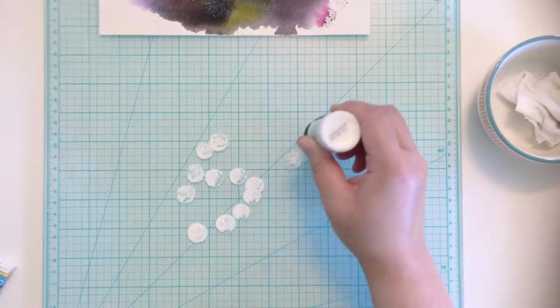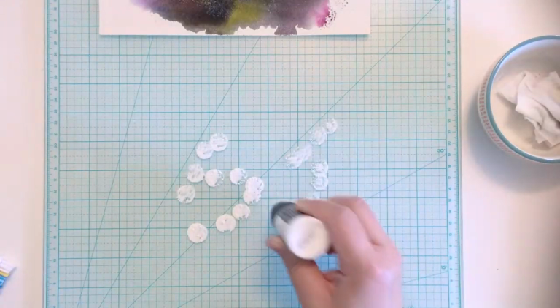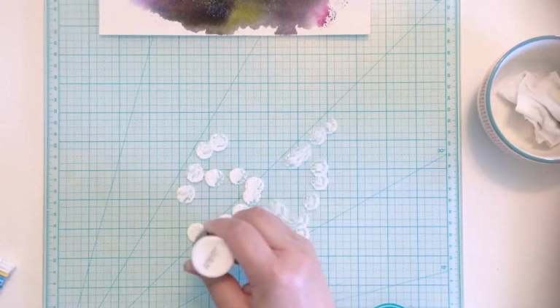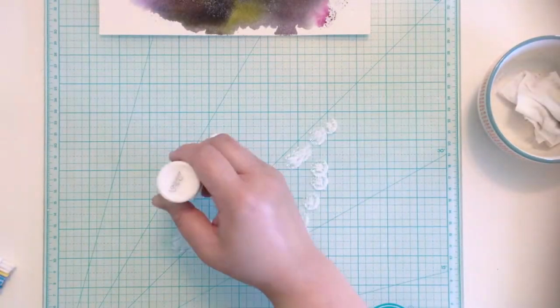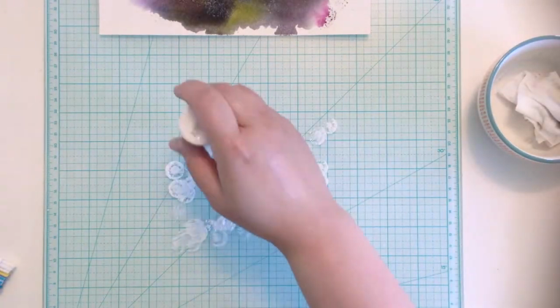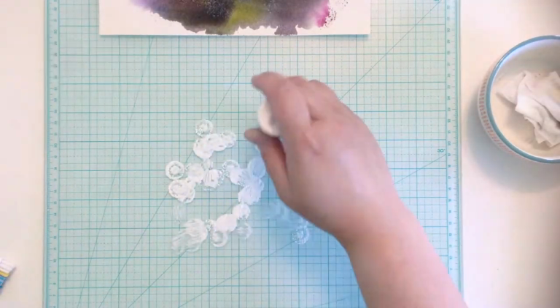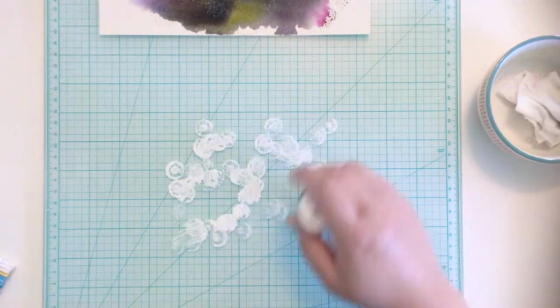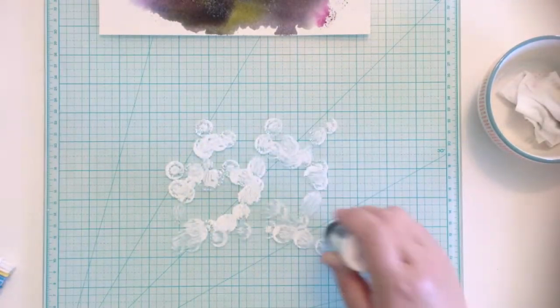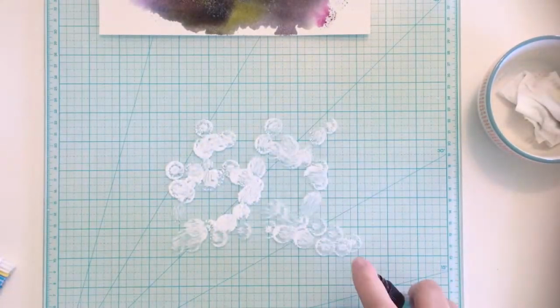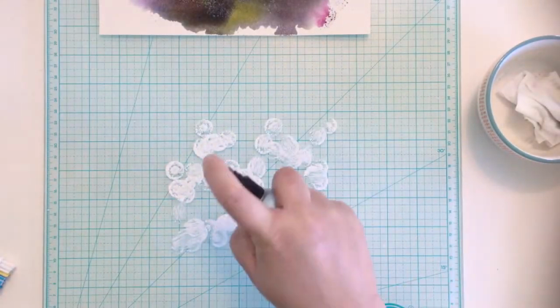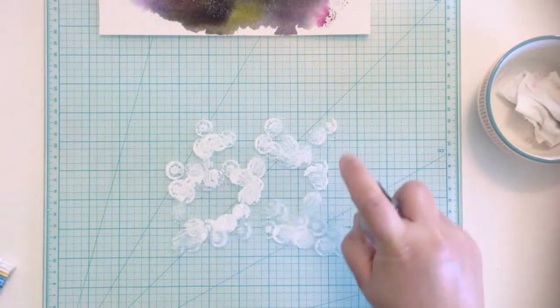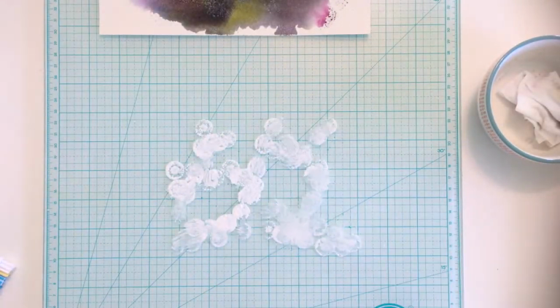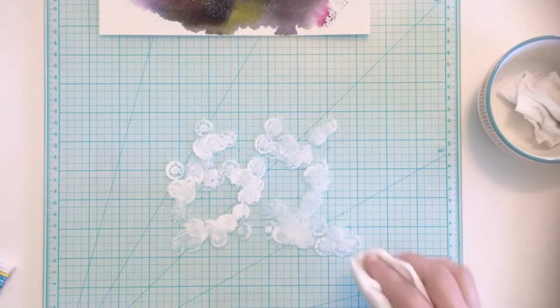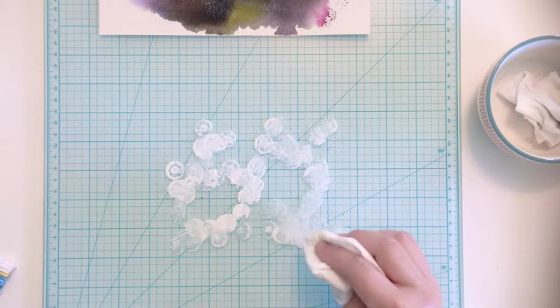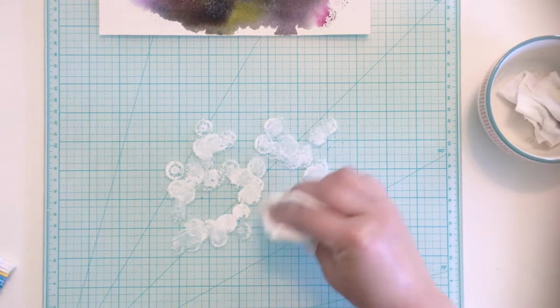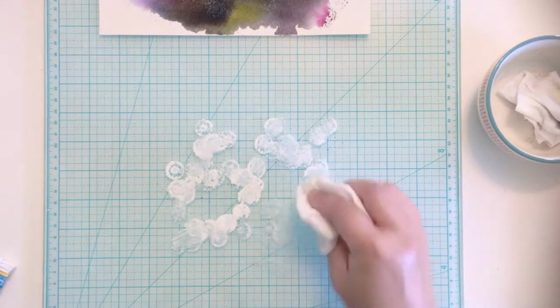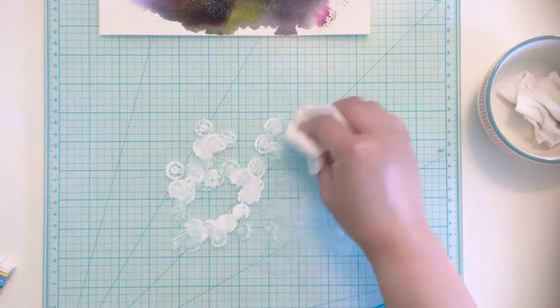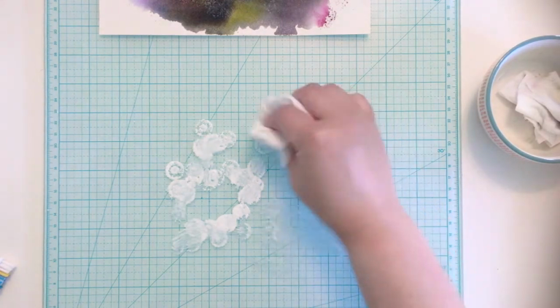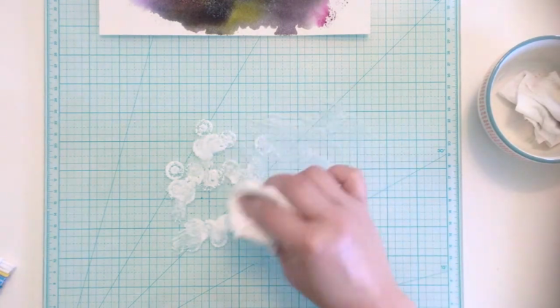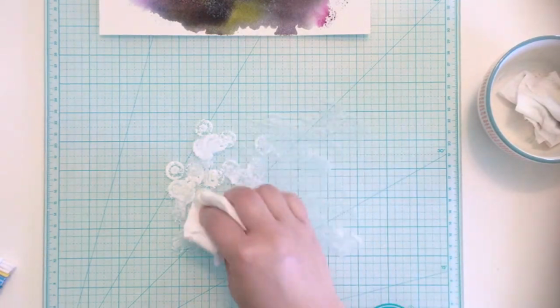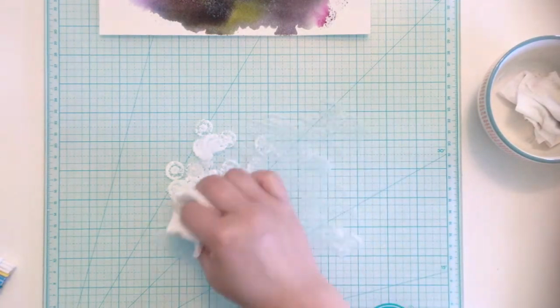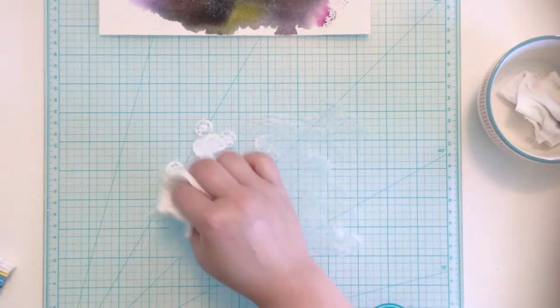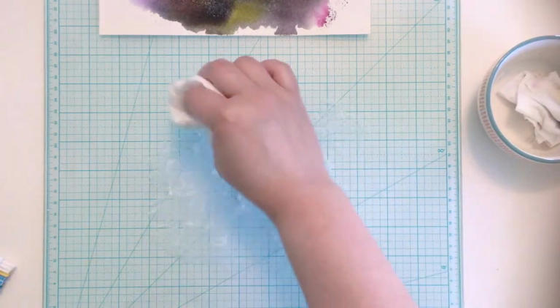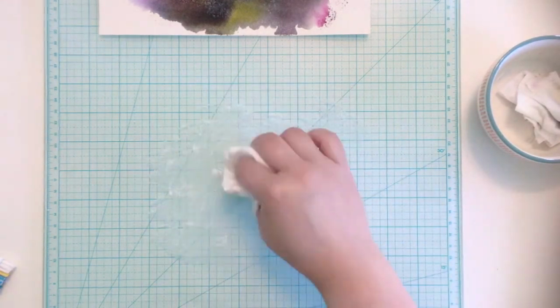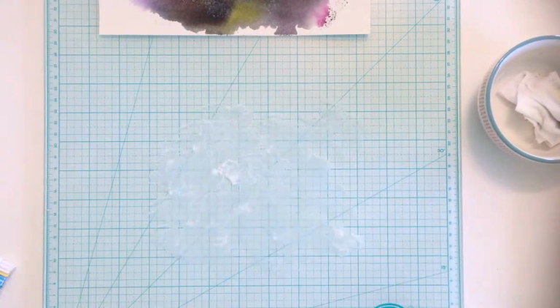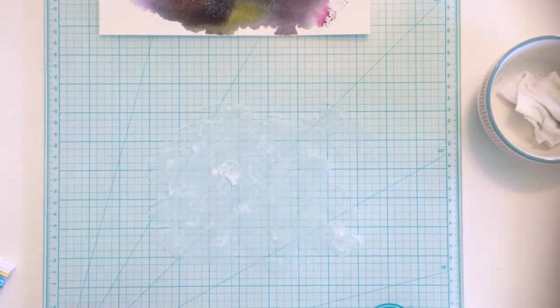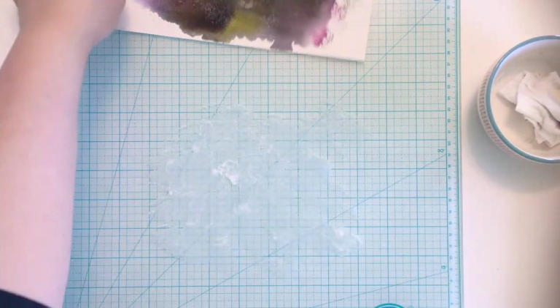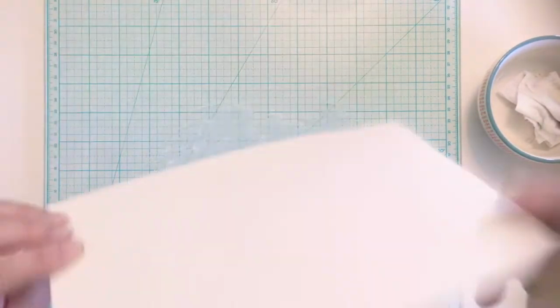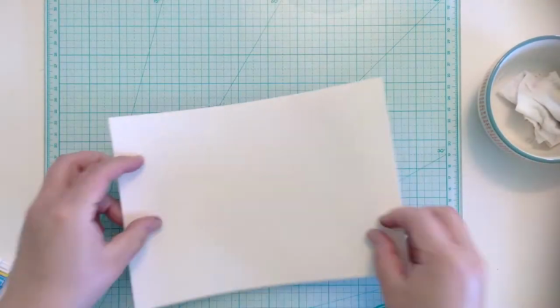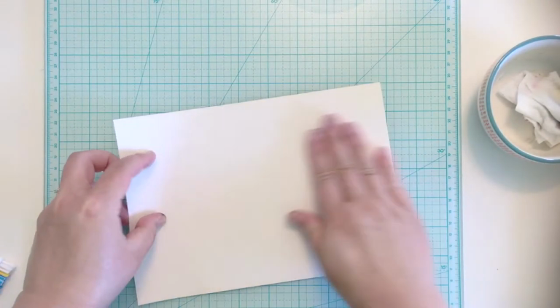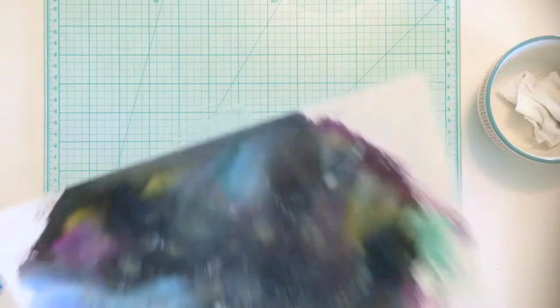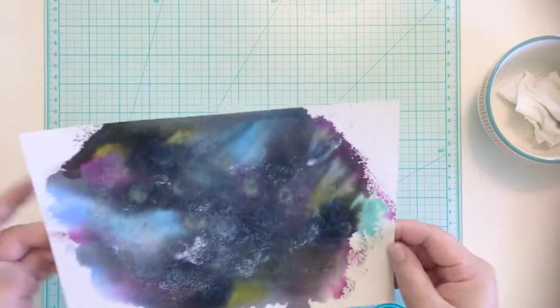Next, I dab white paint onto my work surface, spritz it with water, dab off some of the paint, and press the paper into the paint to create stars far off in the distance of my galaxy.